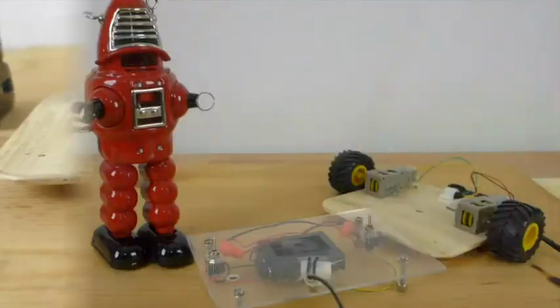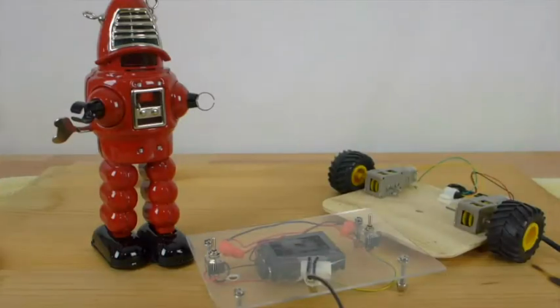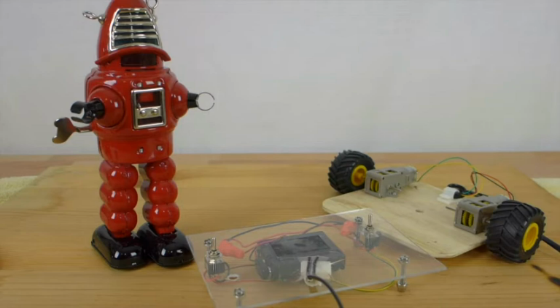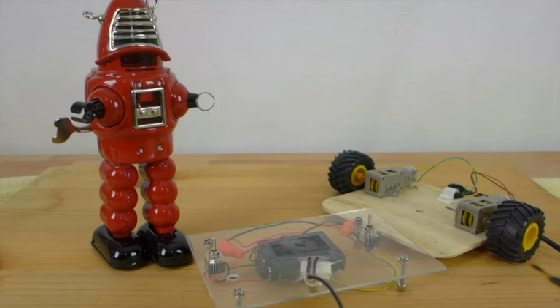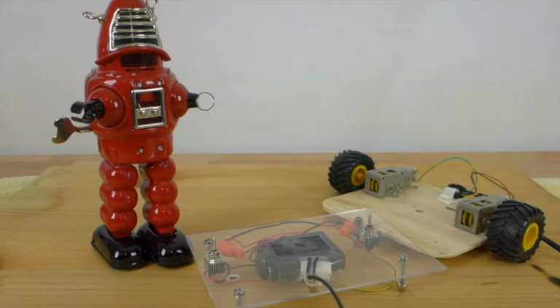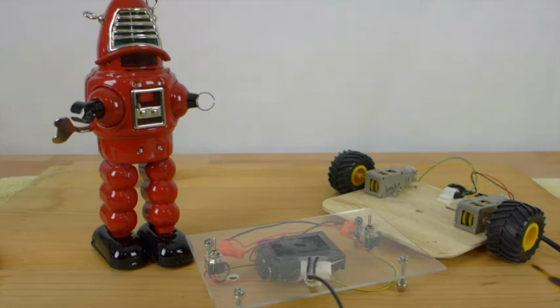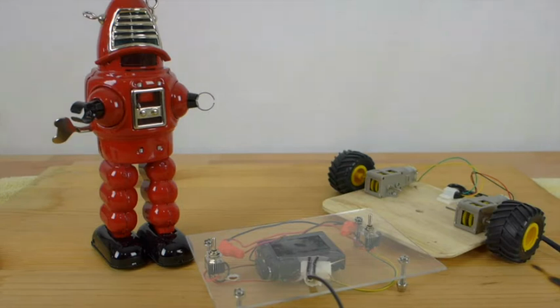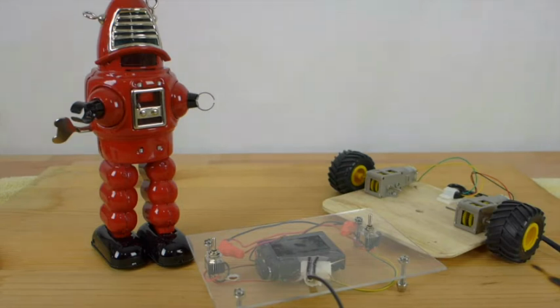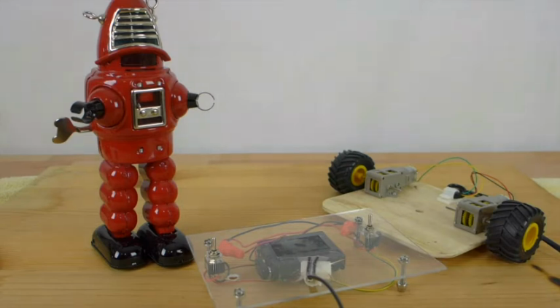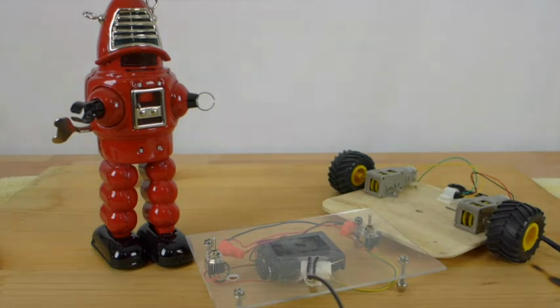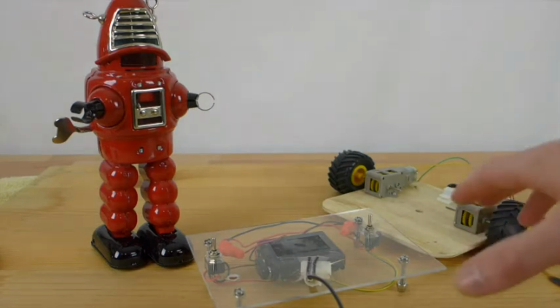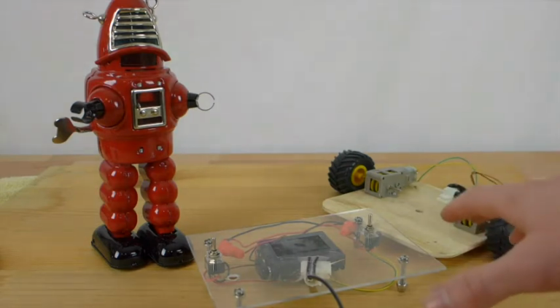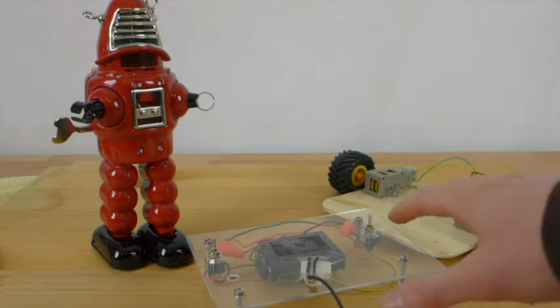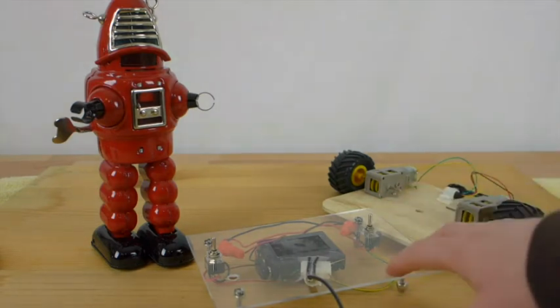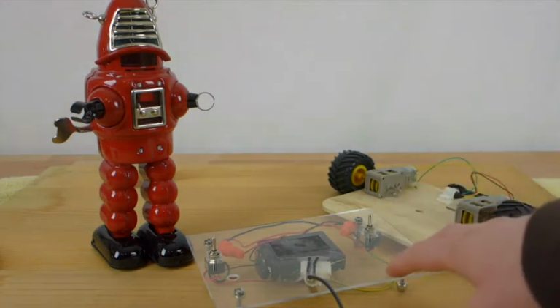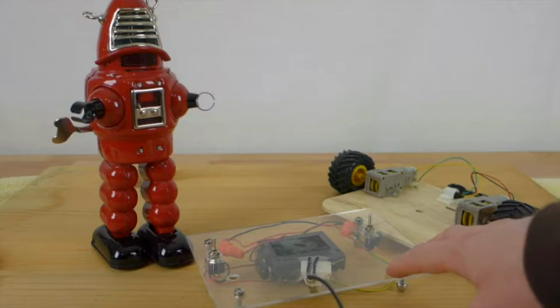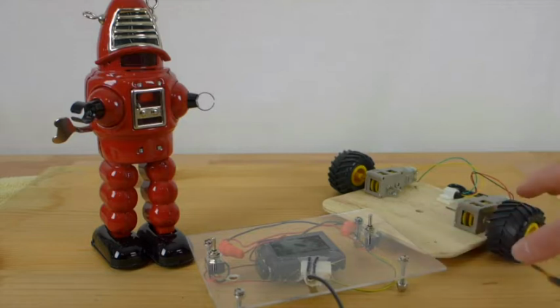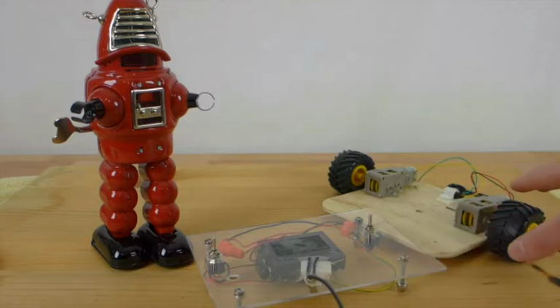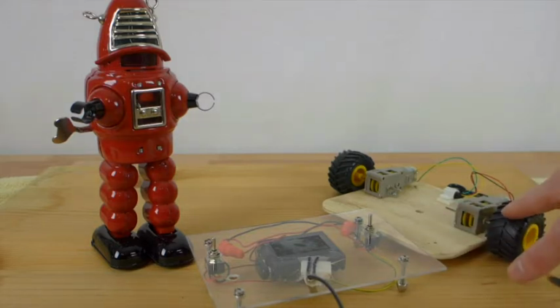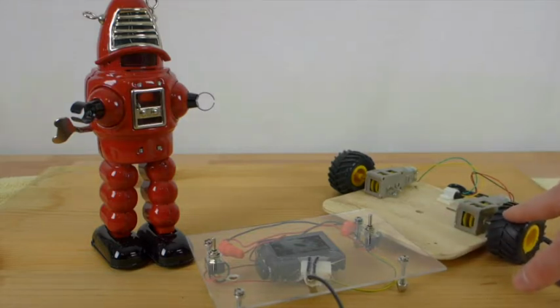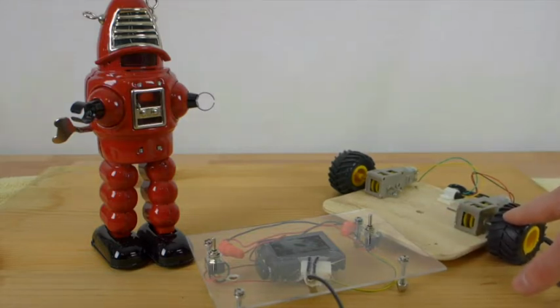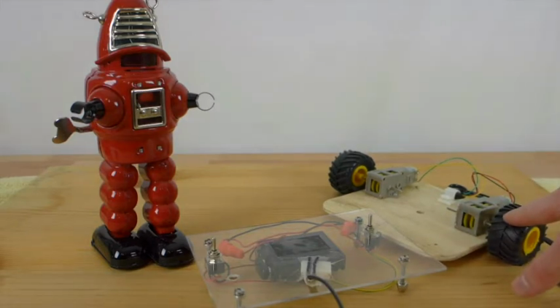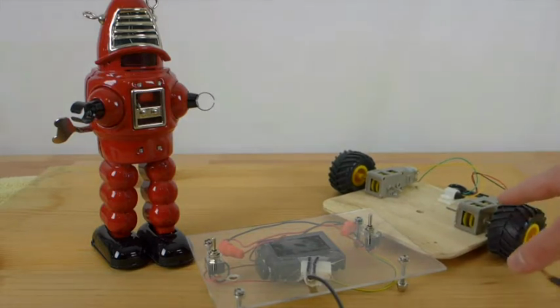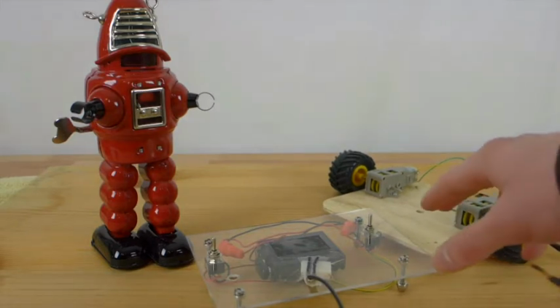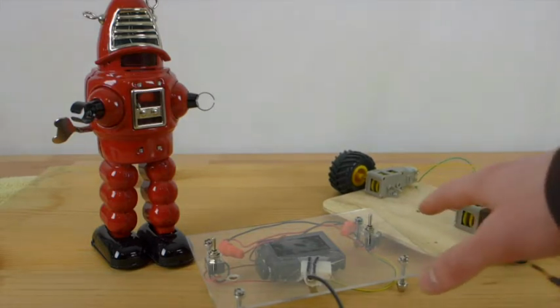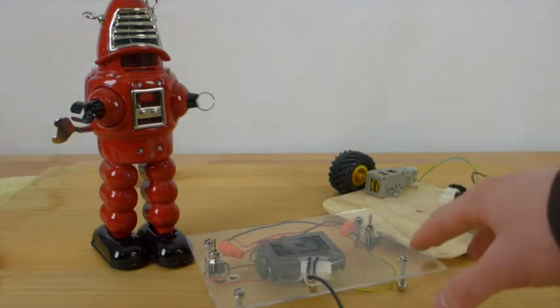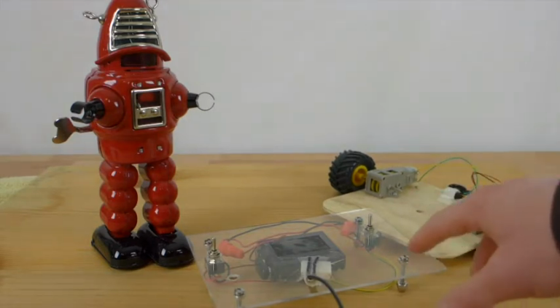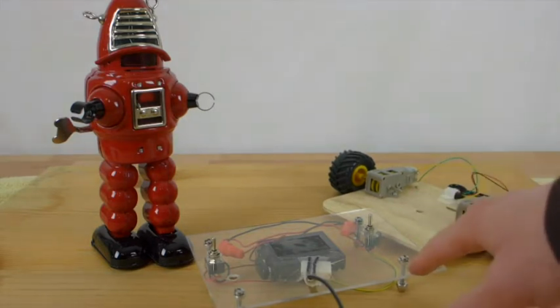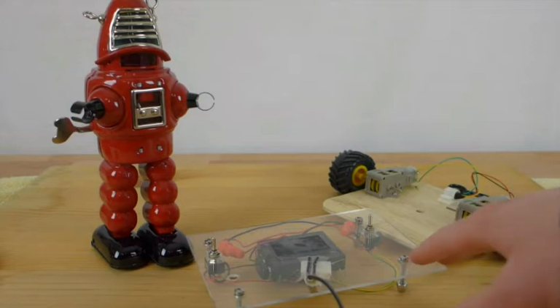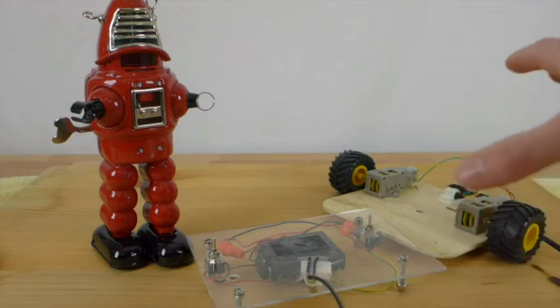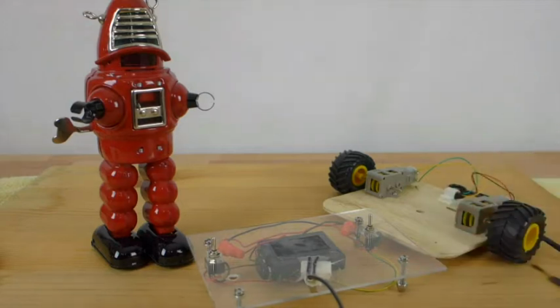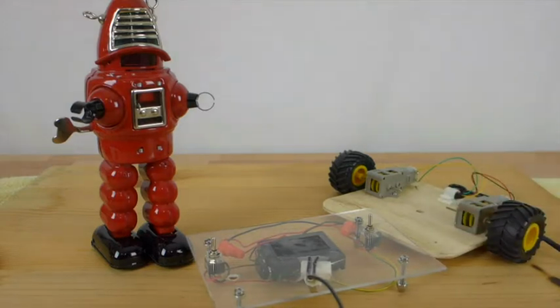Hey guys, we're ready for part two of the robotics project. As you can see, our robot has a control panel and it allows us to steer the robot and make it move. But this robot is not autonomous, so it's not a true robot.